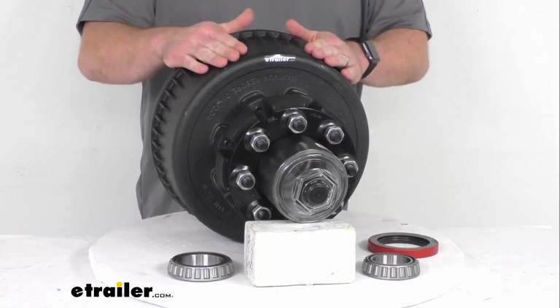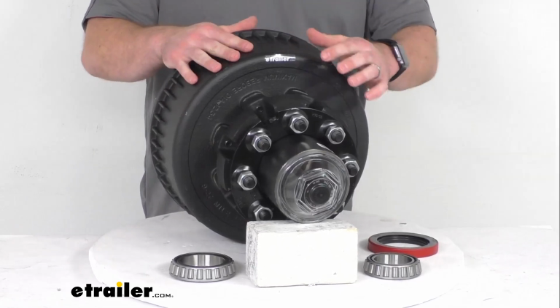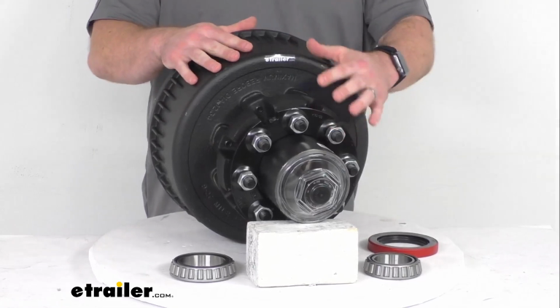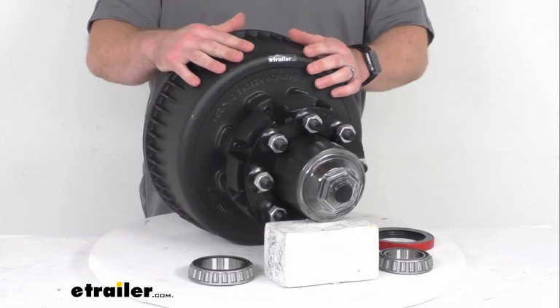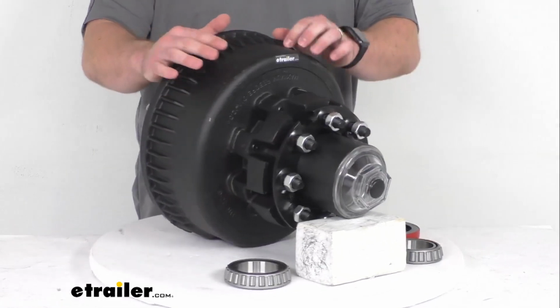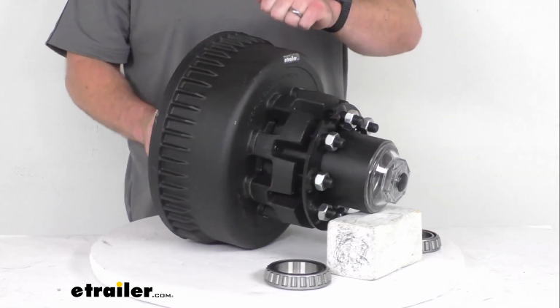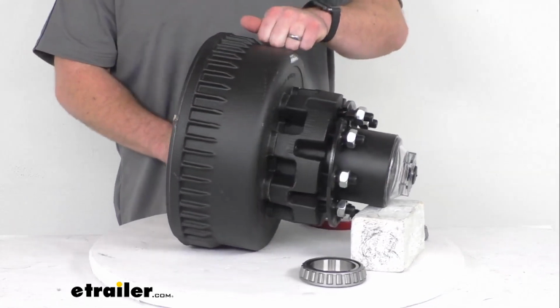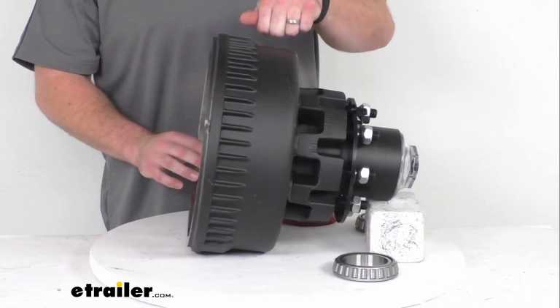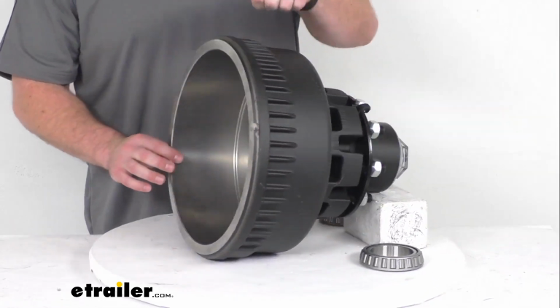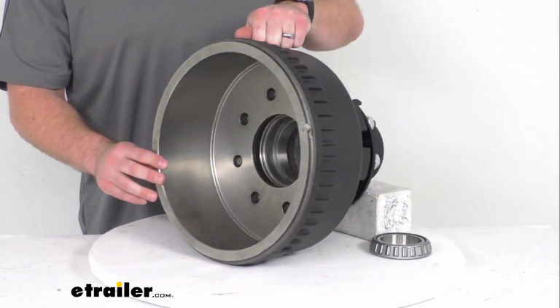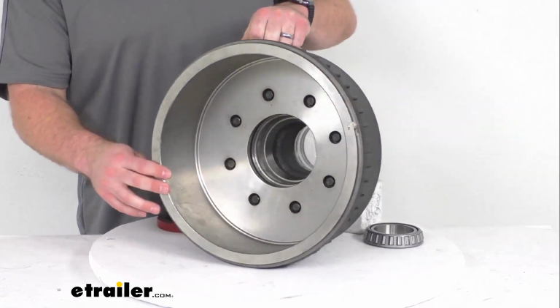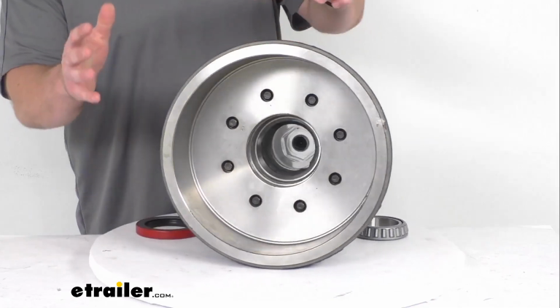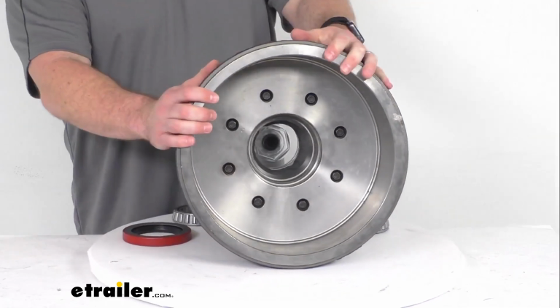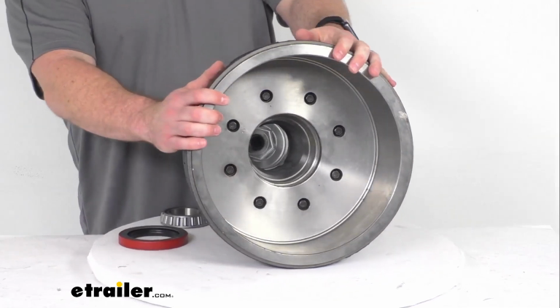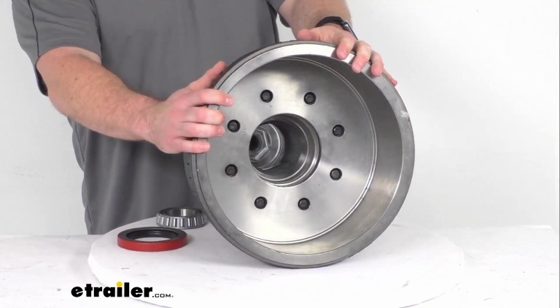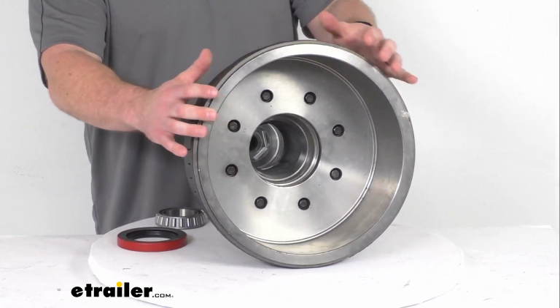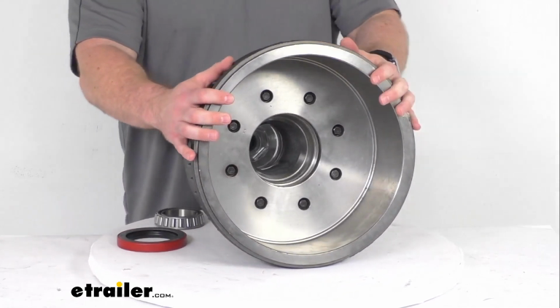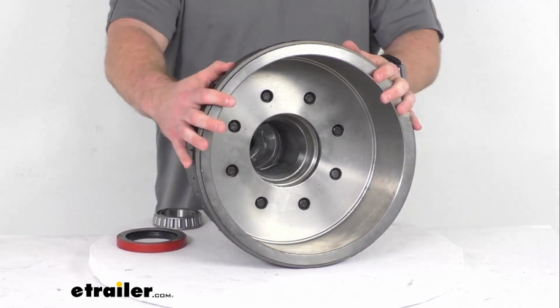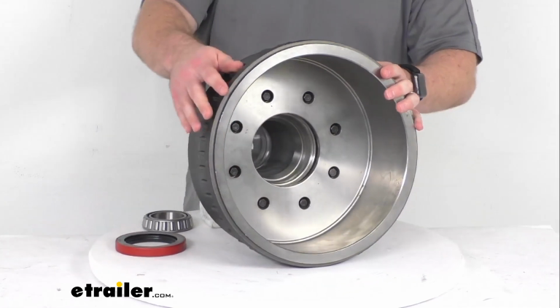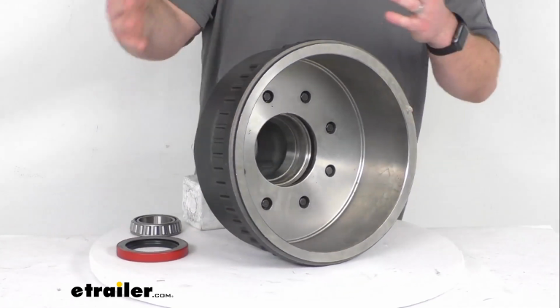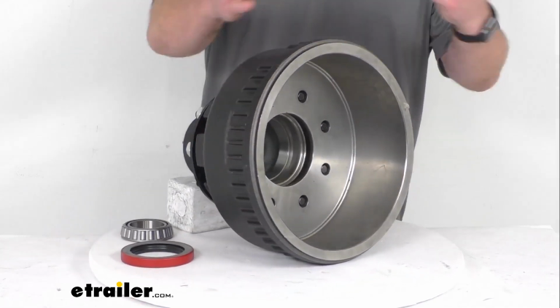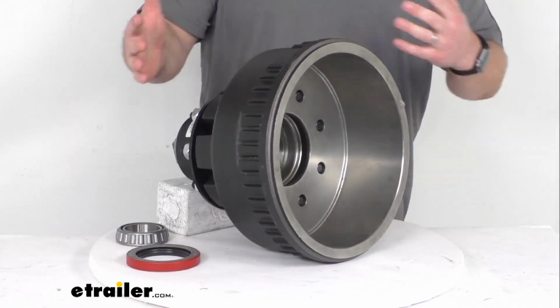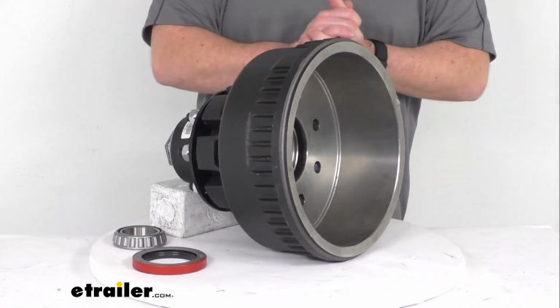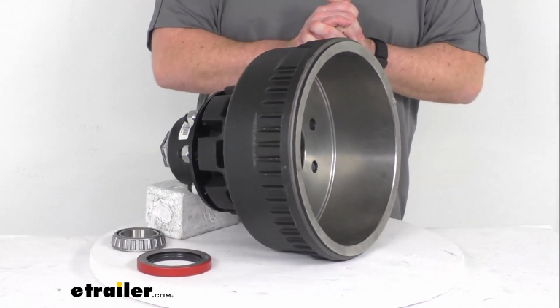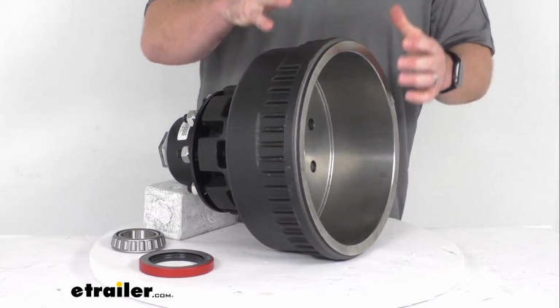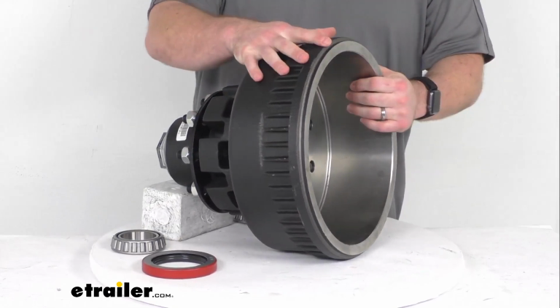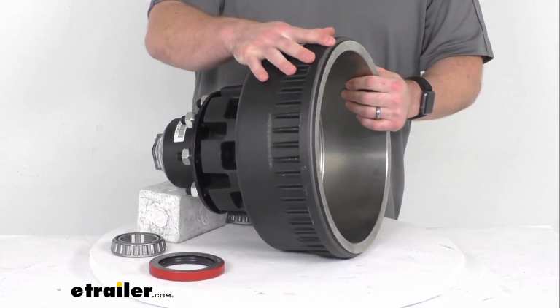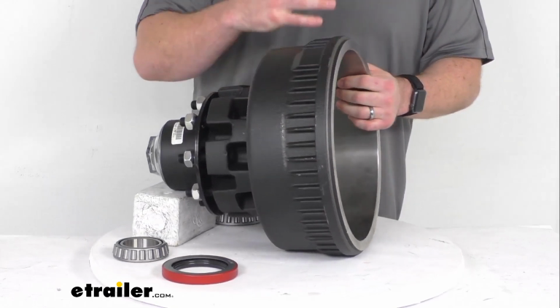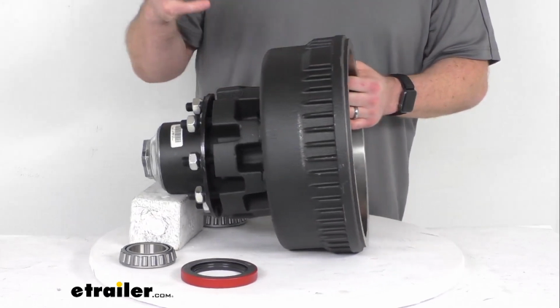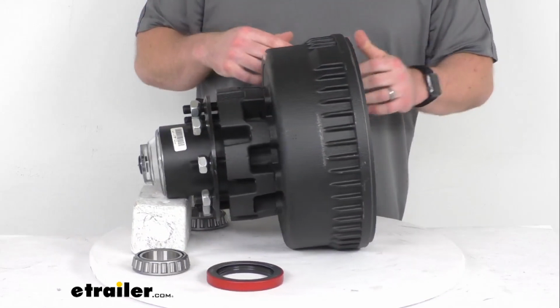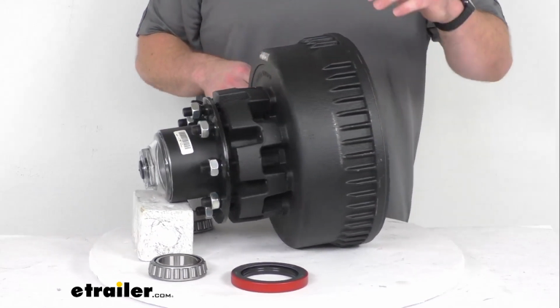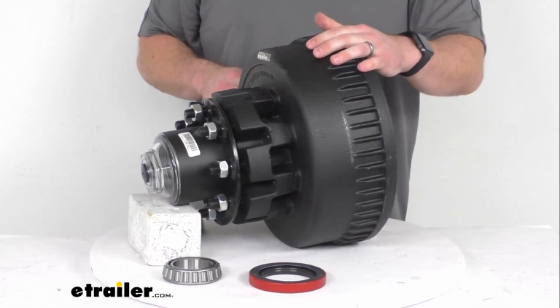The hub and drum are made here in the USA of a sturdy iron construction, so it is going to give us that 5,000-pound weight capacity, which combined with the other side will give us the 10,000-pound capacity for our axle.